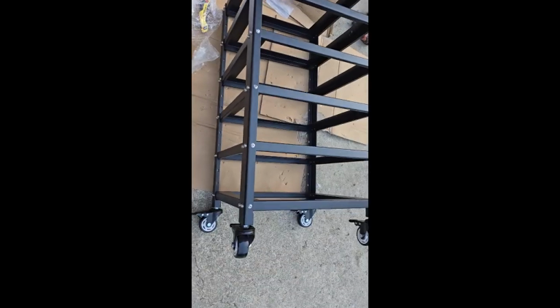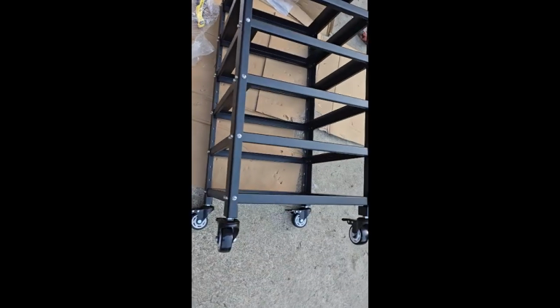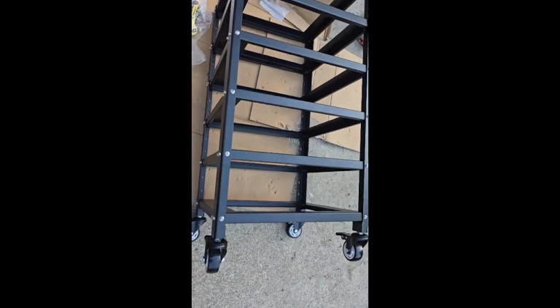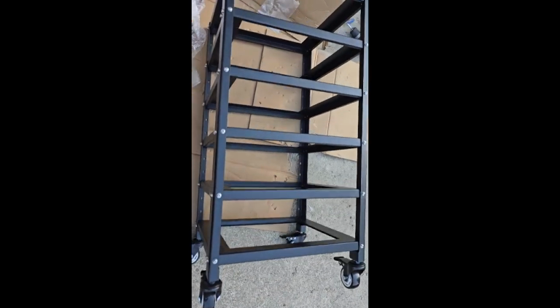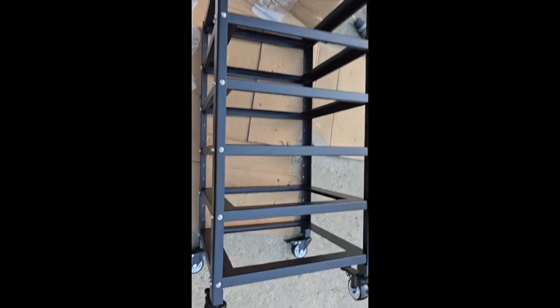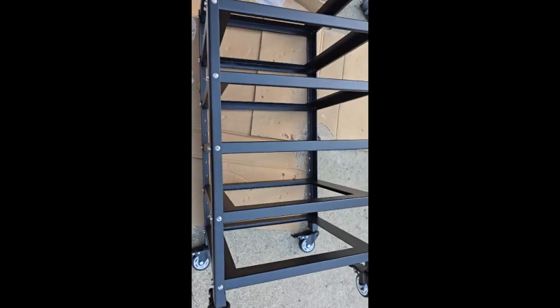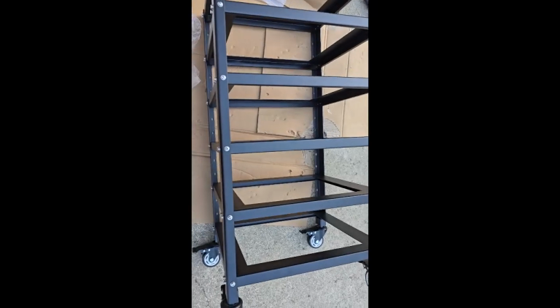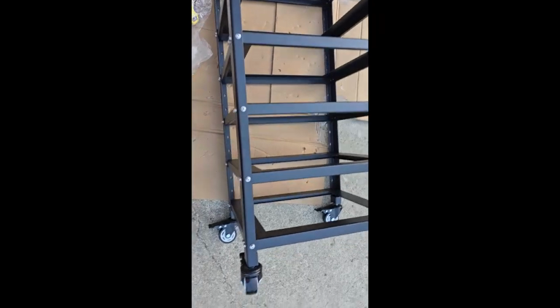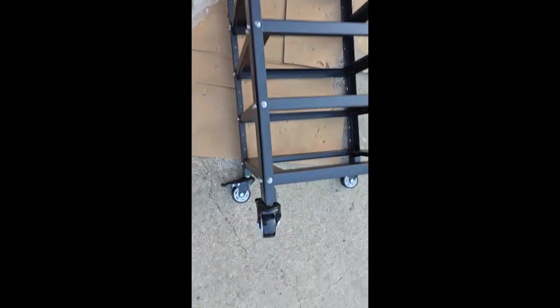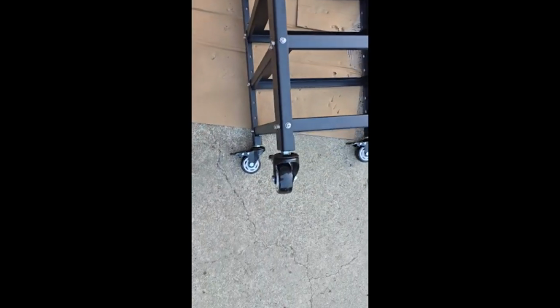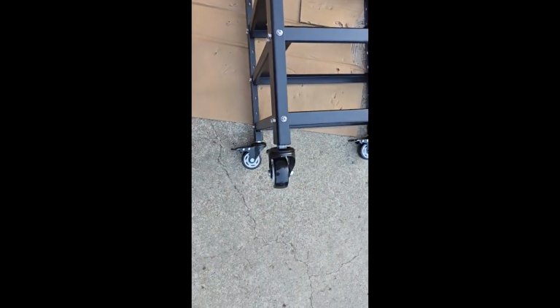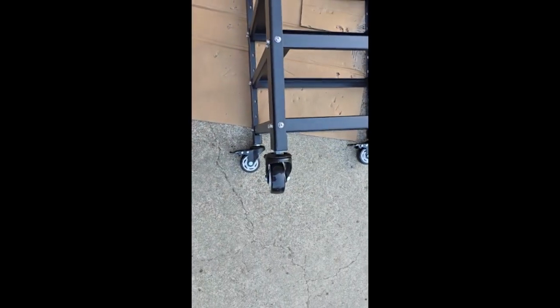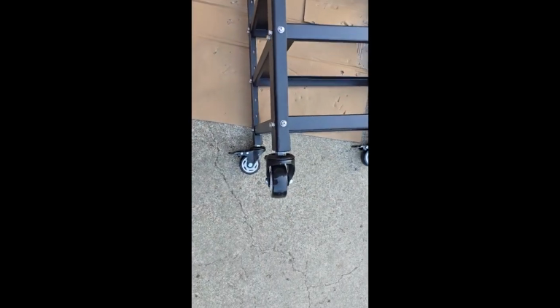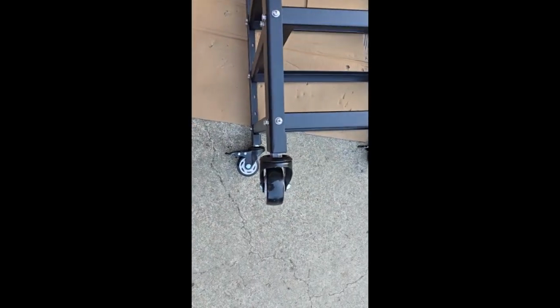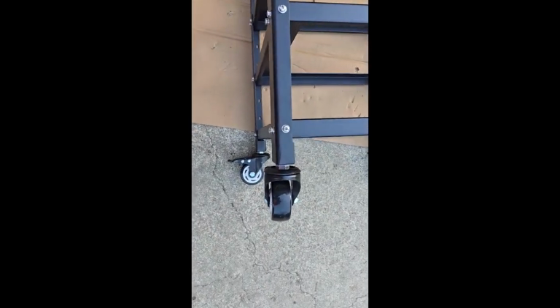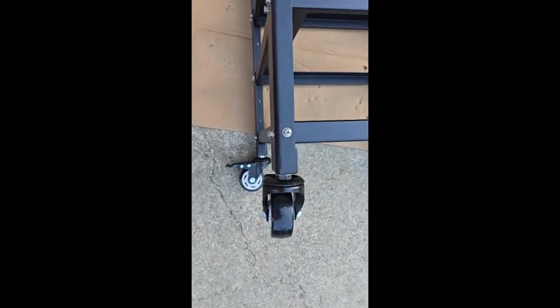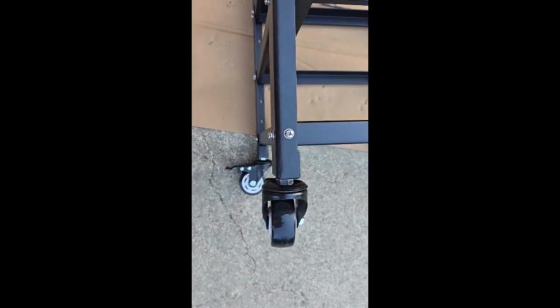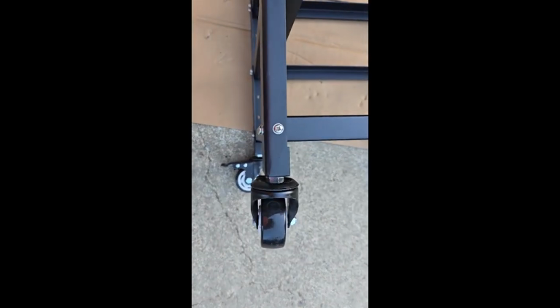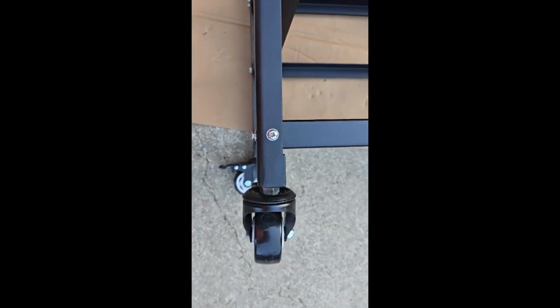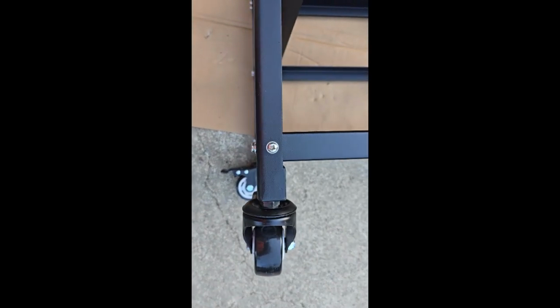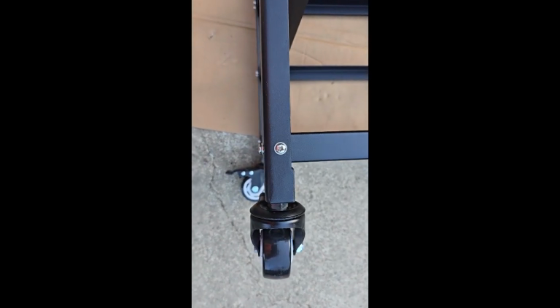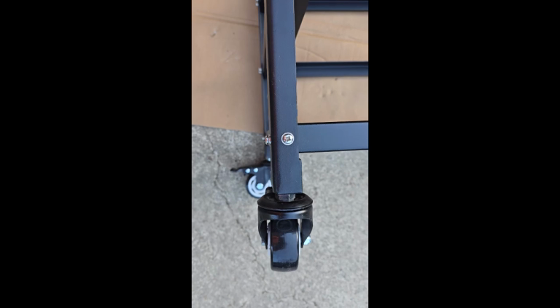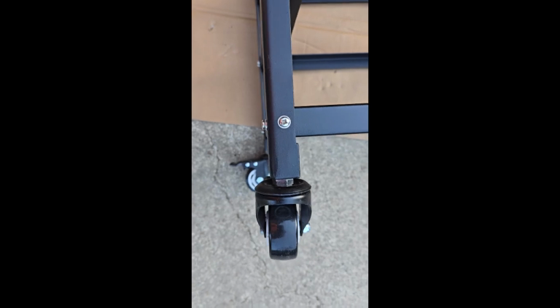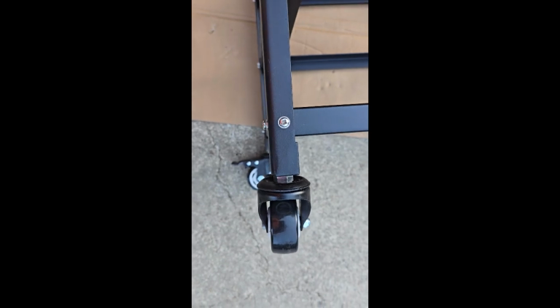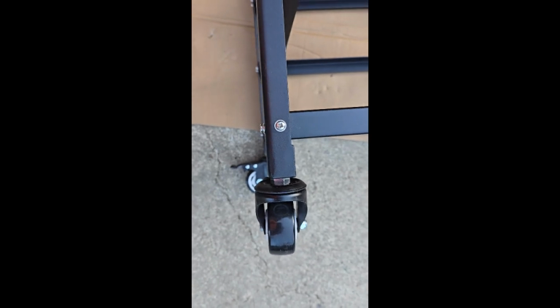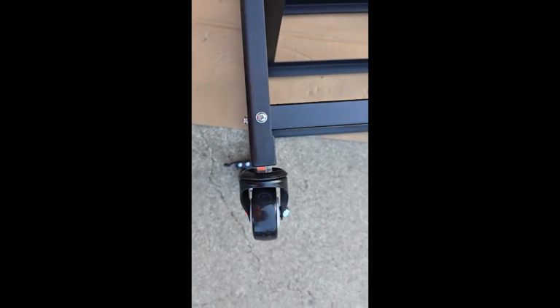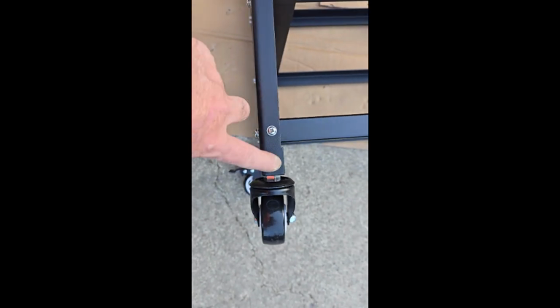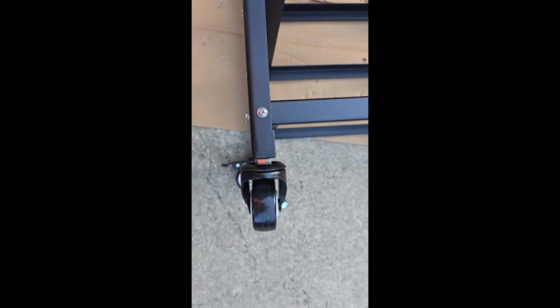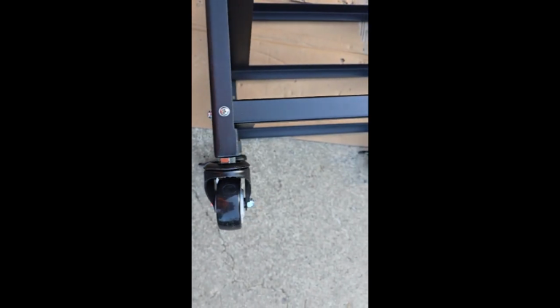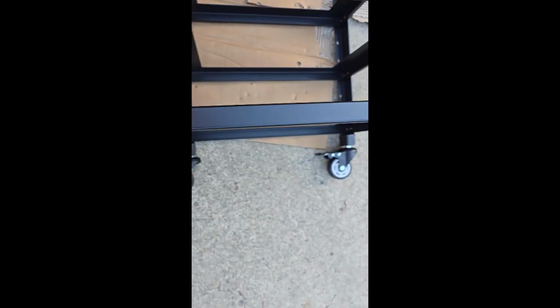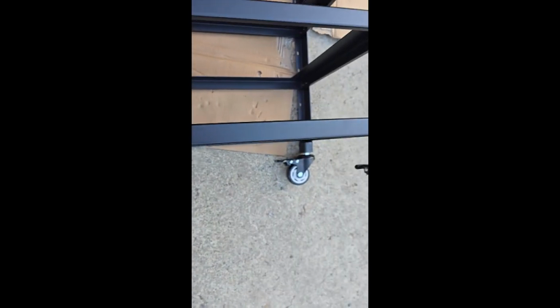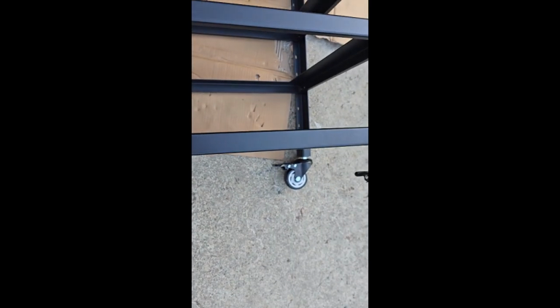There's the finished rack. These casters look pretty good, and that's a three-quarter inch nut in there that you tighten up with just a three-quarter inch wrench.